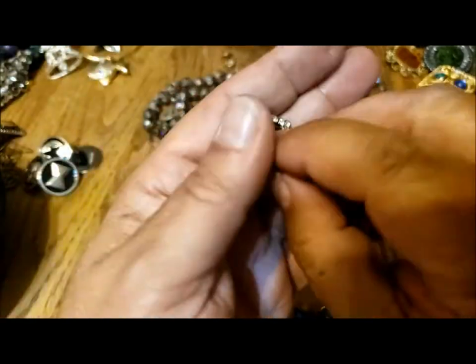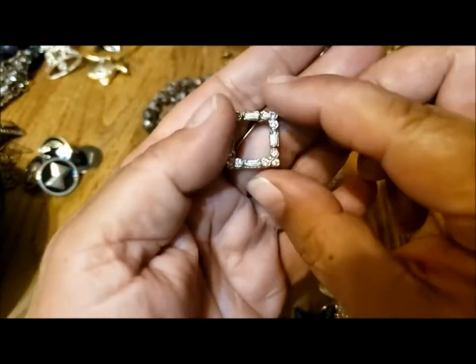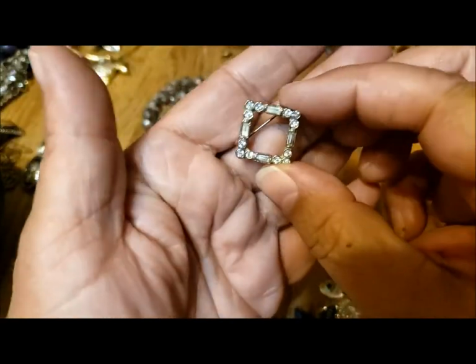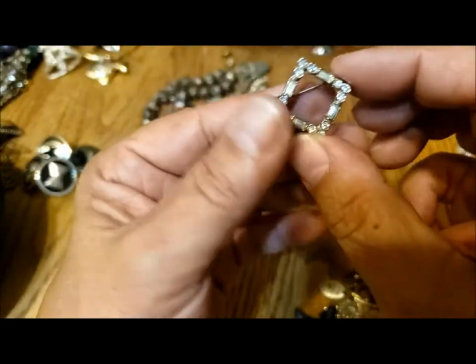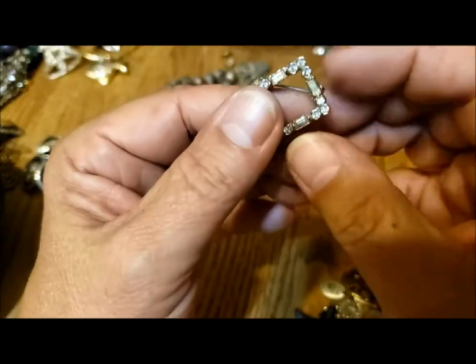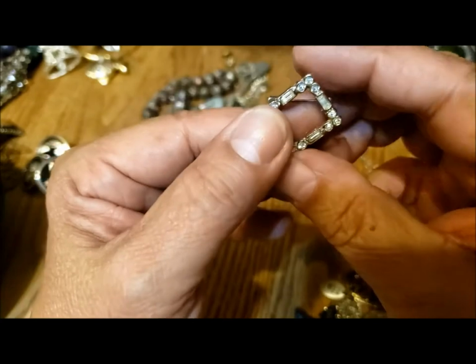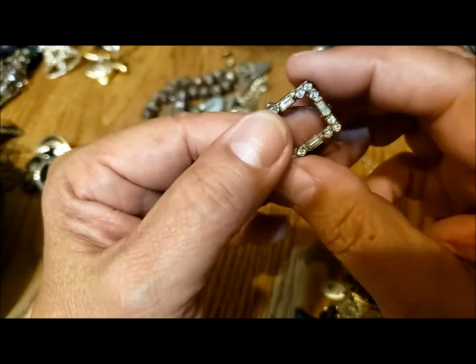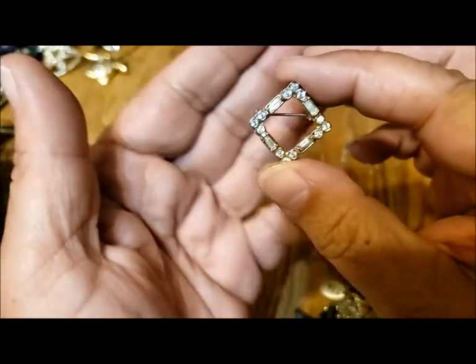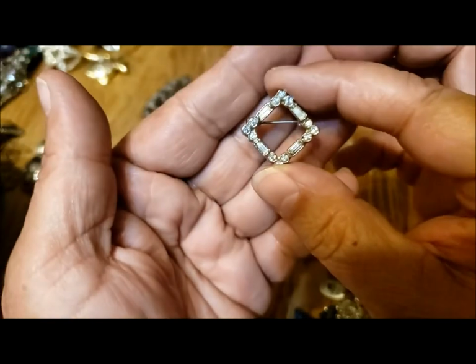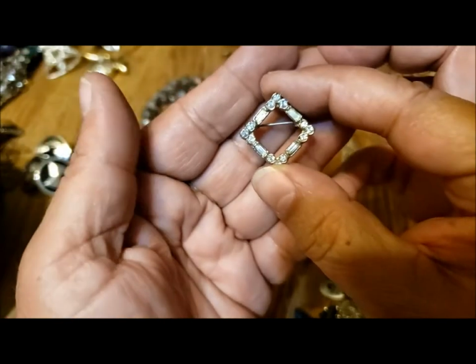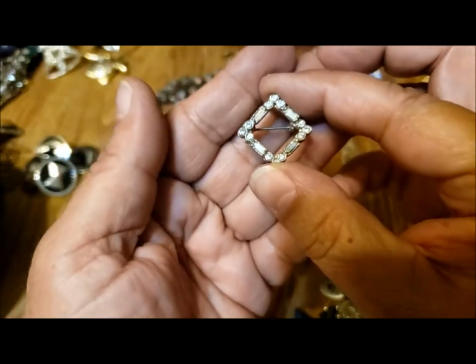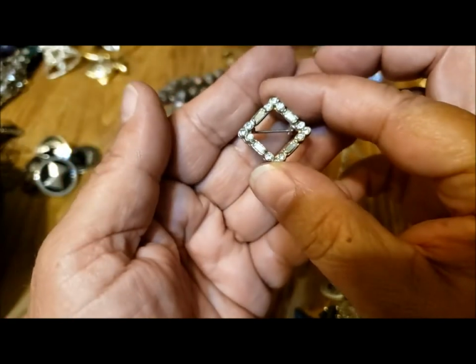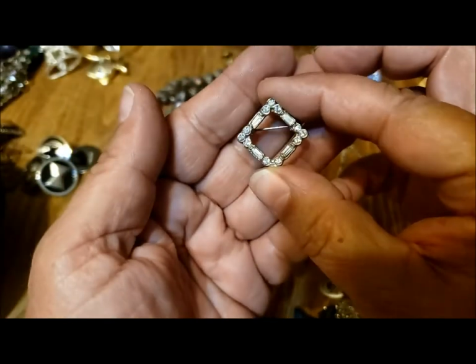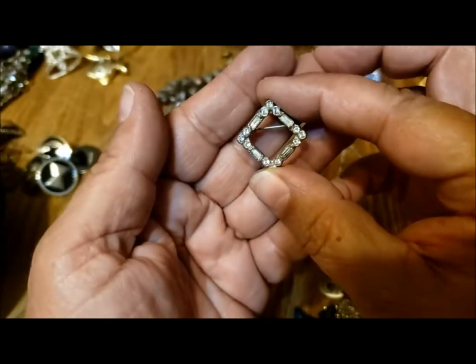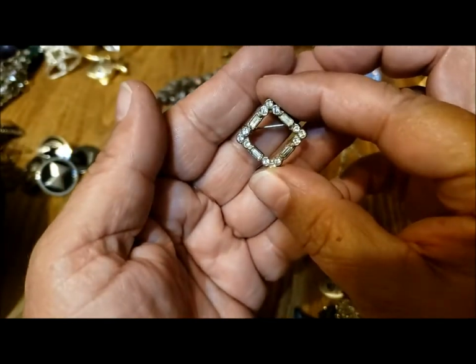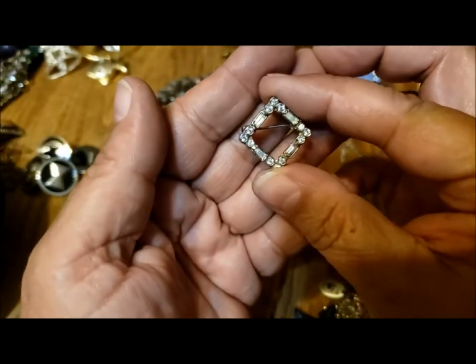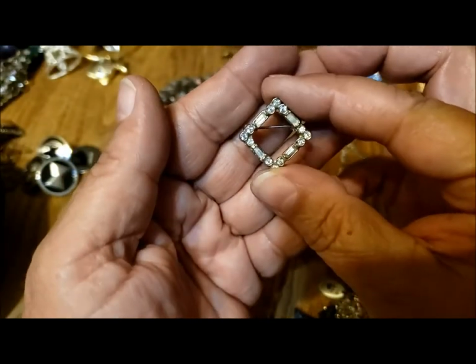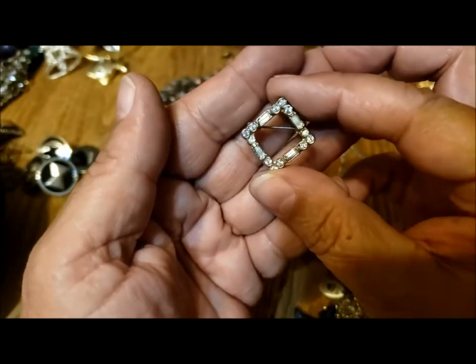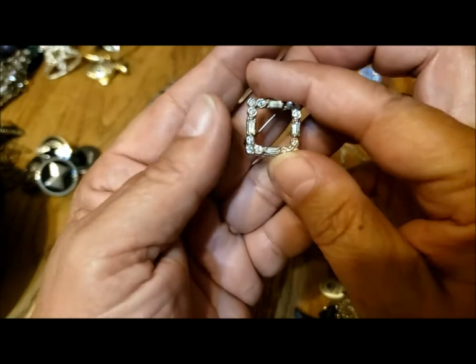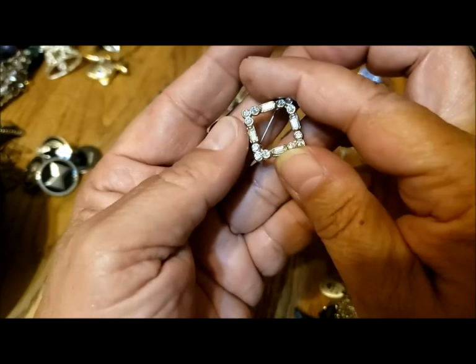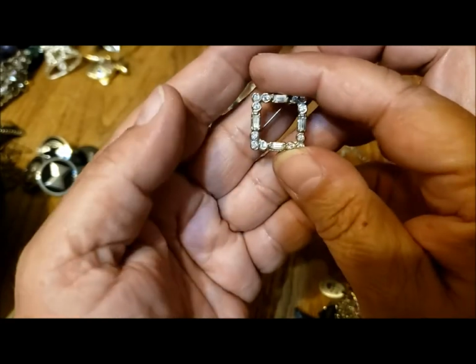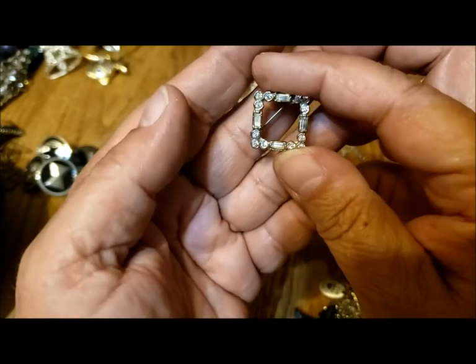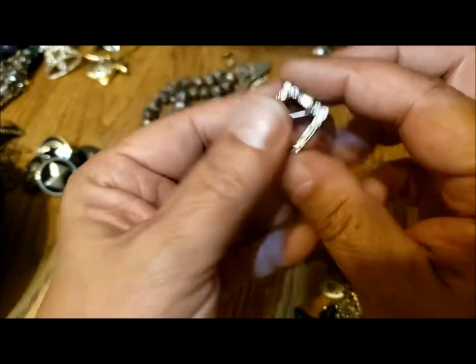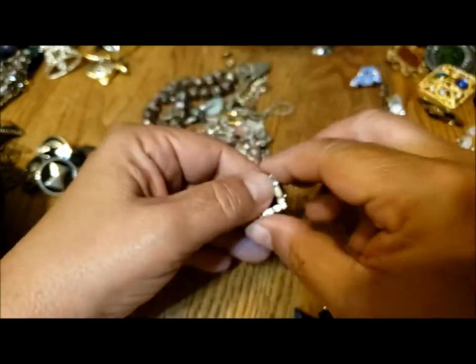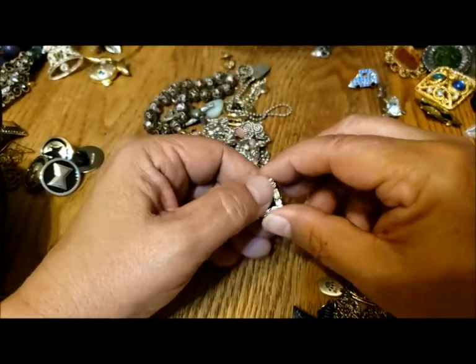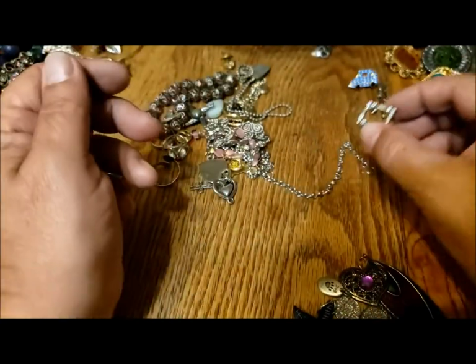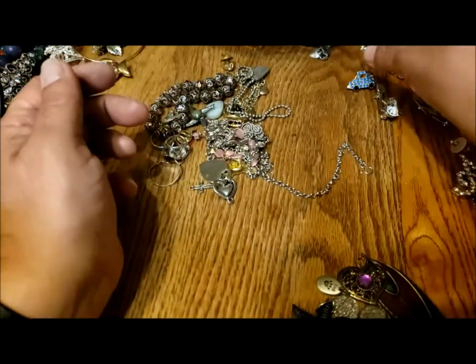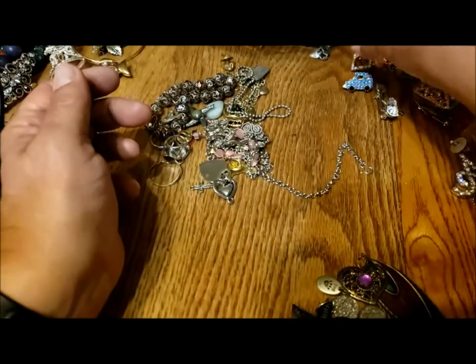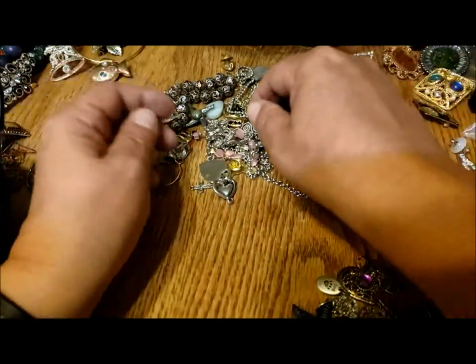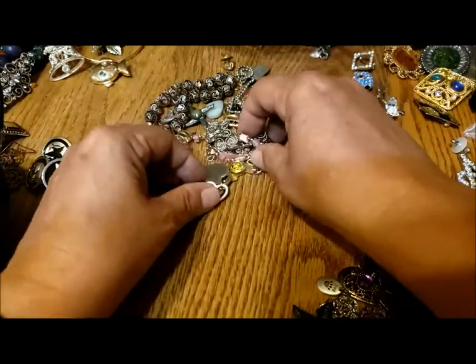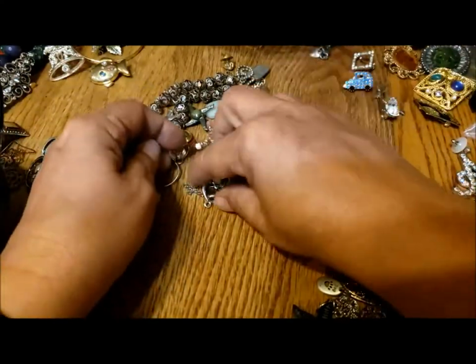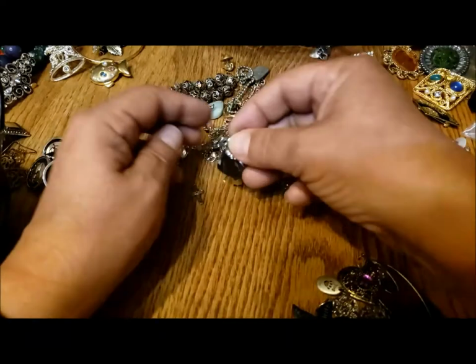Lovely little rhinestone pin — a square. I like that it's a square, or a diamond. I guess you could put it up as well. Another vintage piece for me — yay!